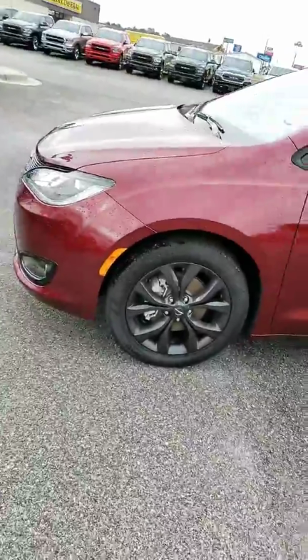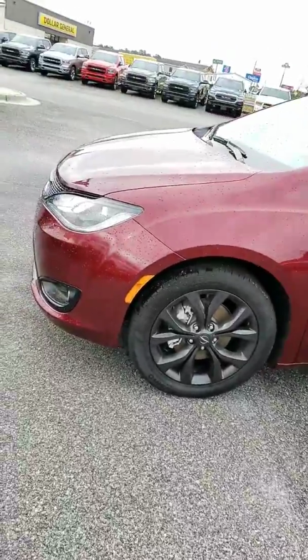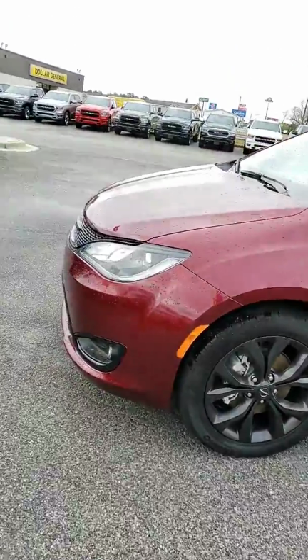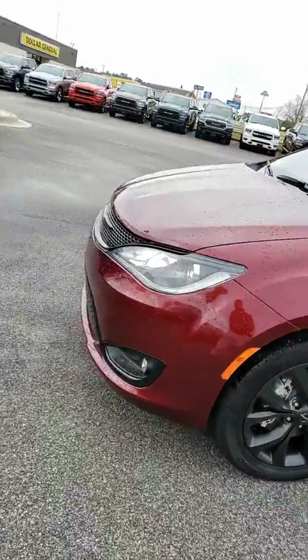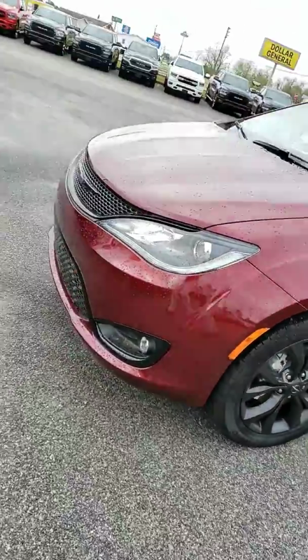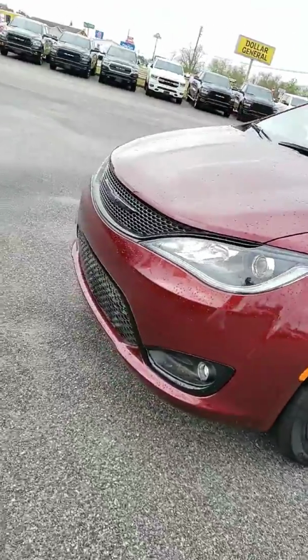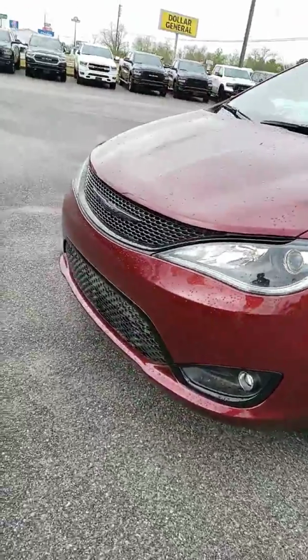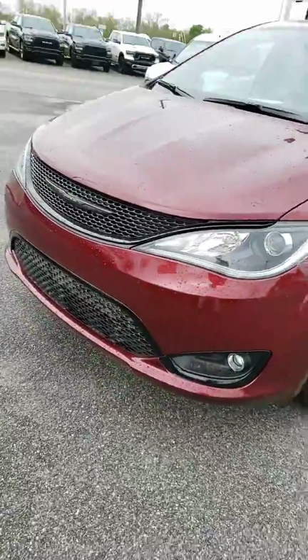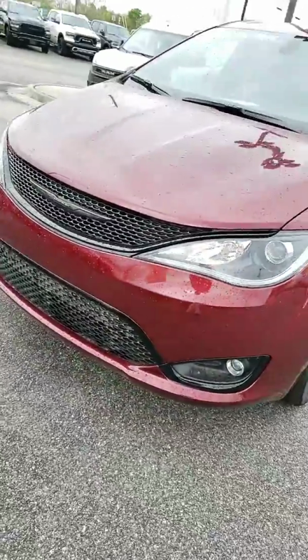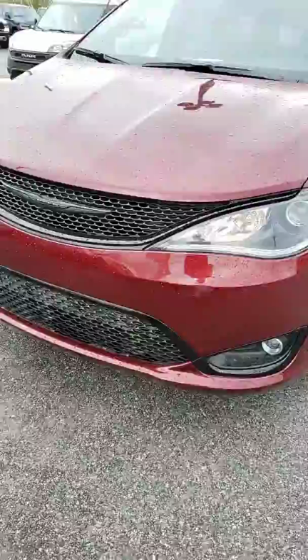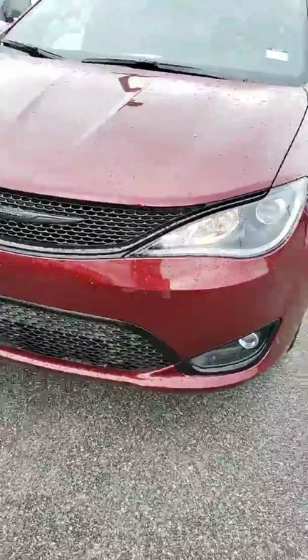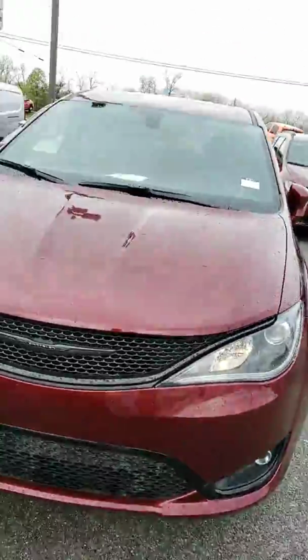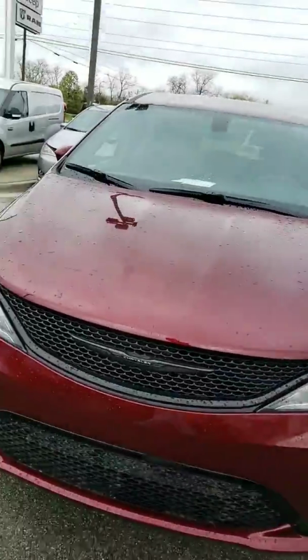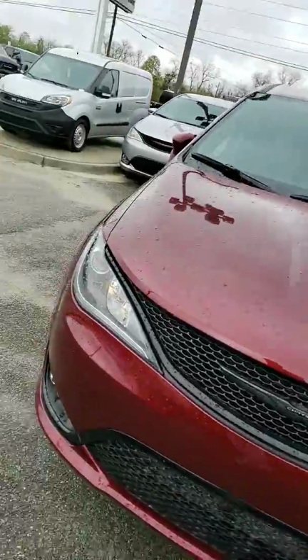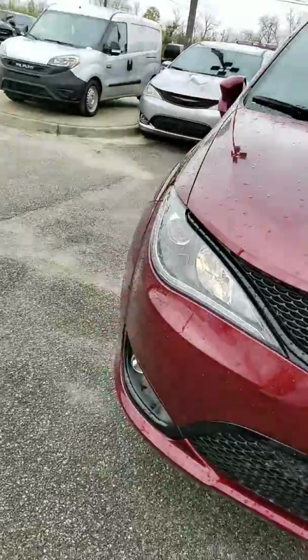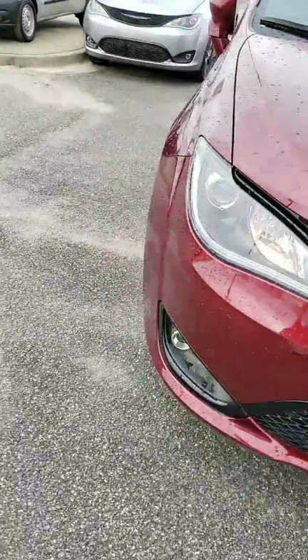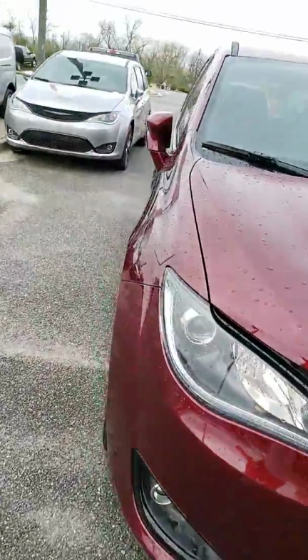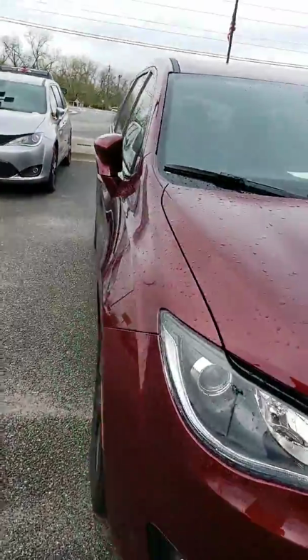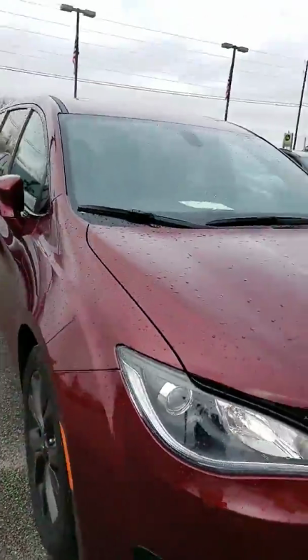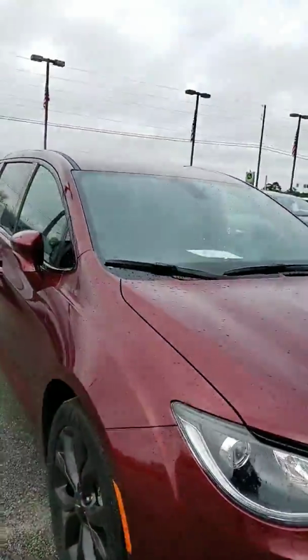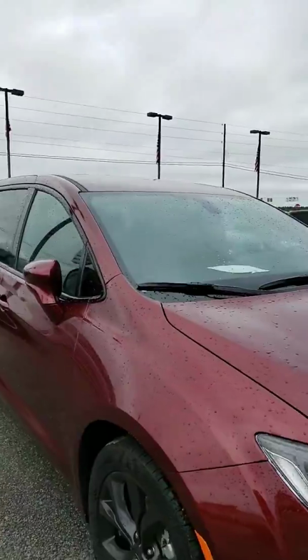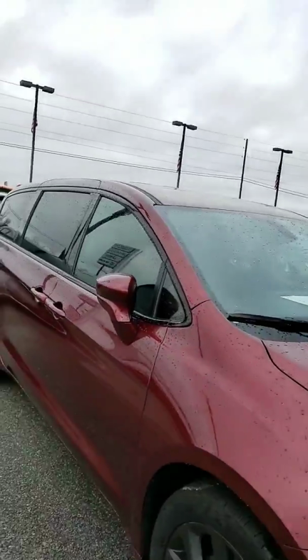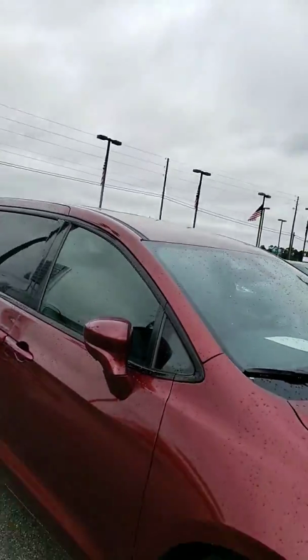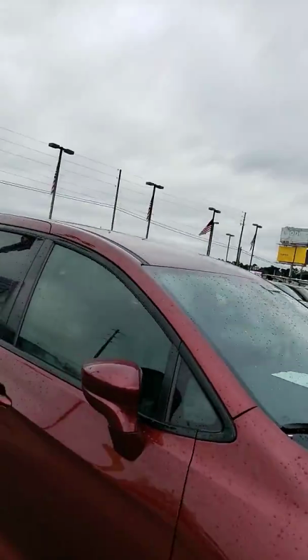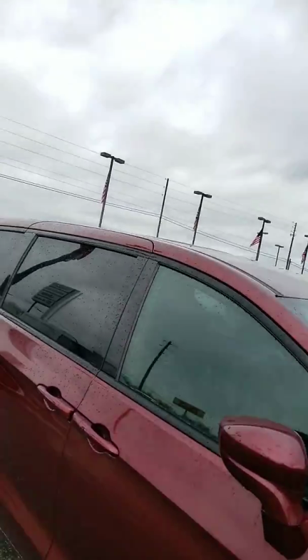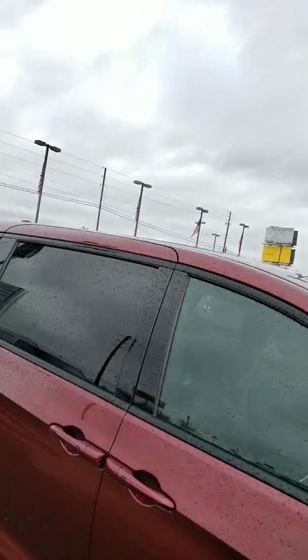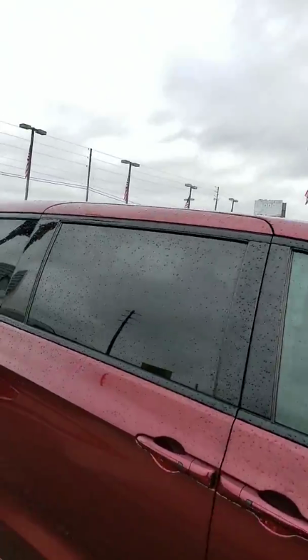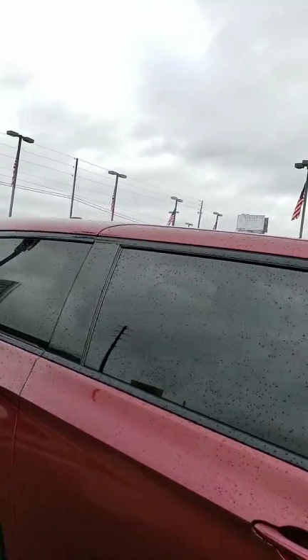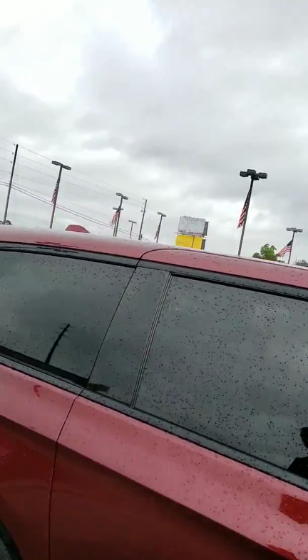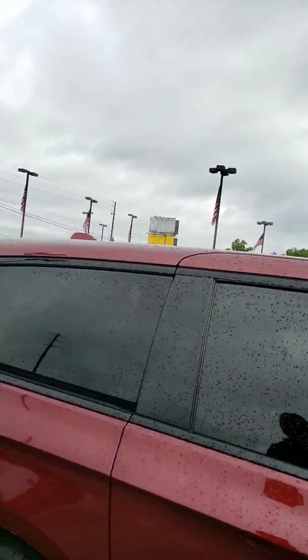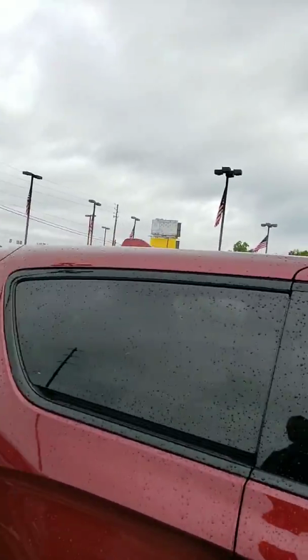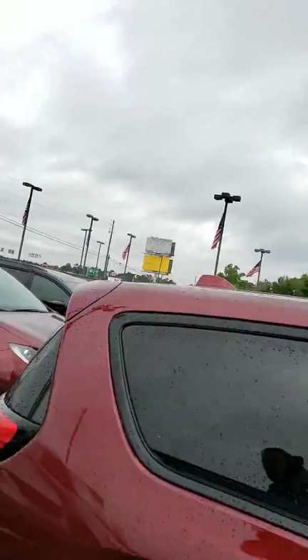You have your black top package on it. You have your chrome face fog lamps on it. It has really good visible lighting on it. The back windows are tinted.